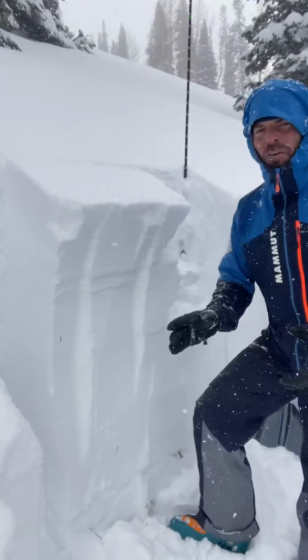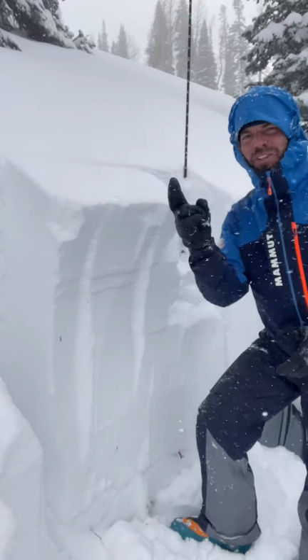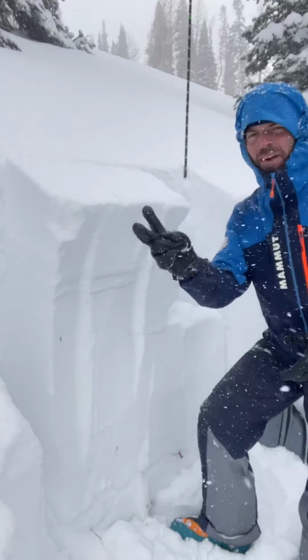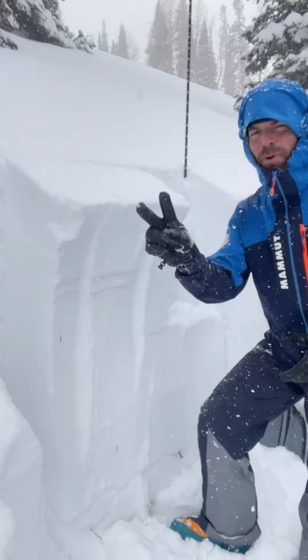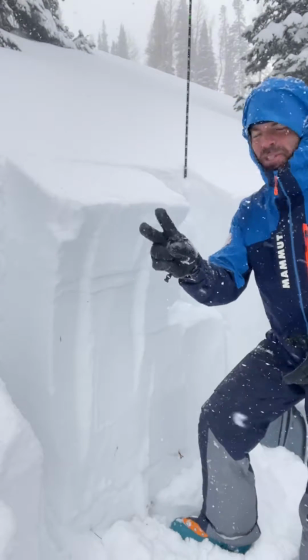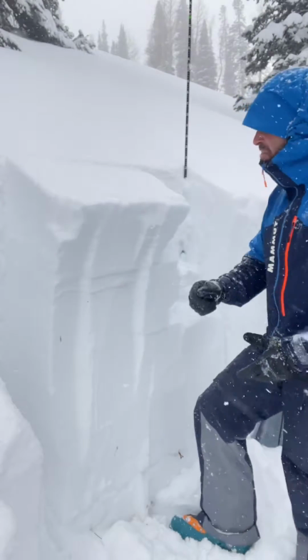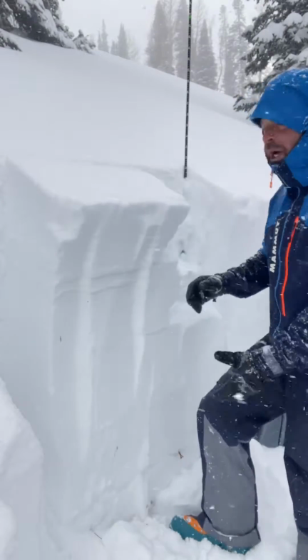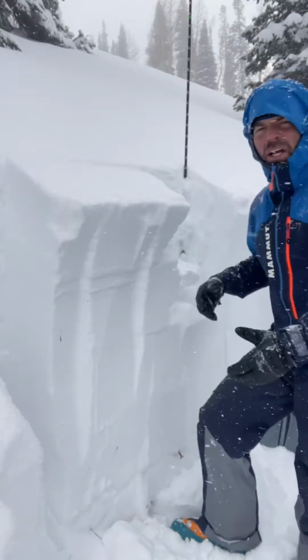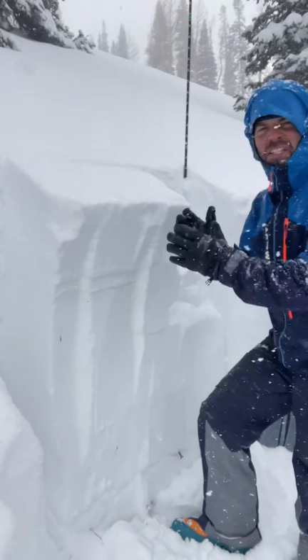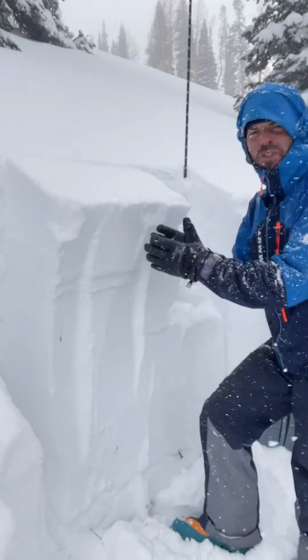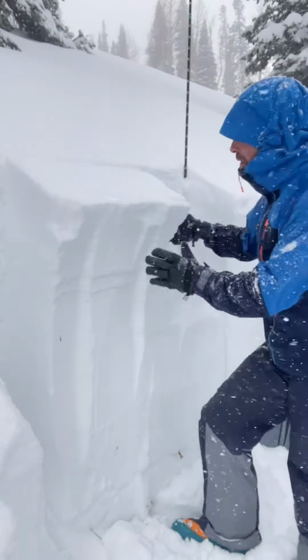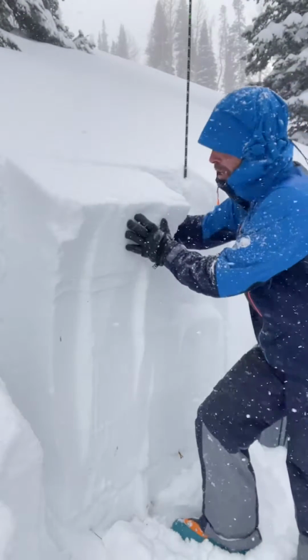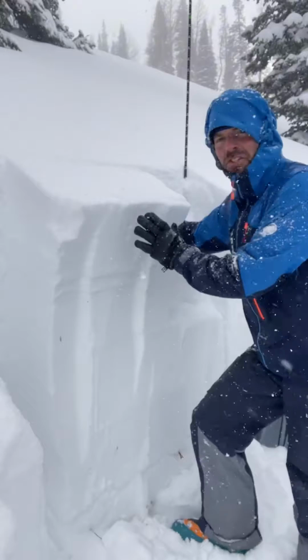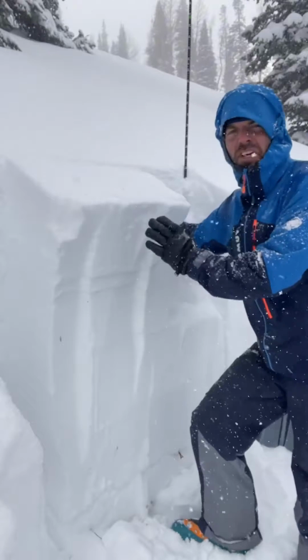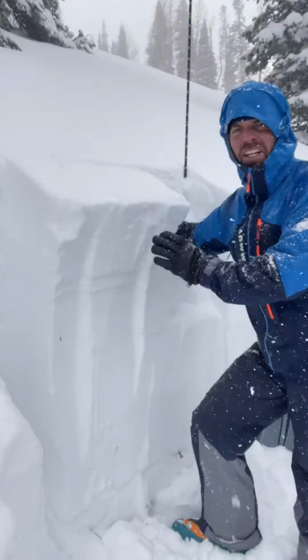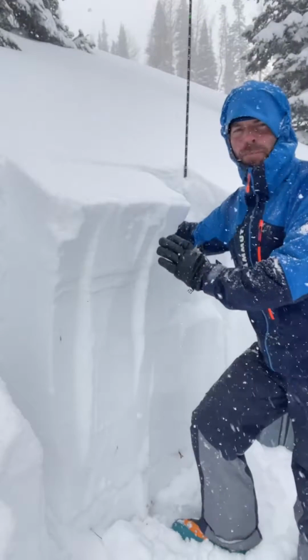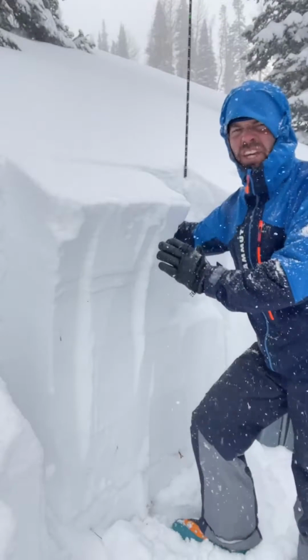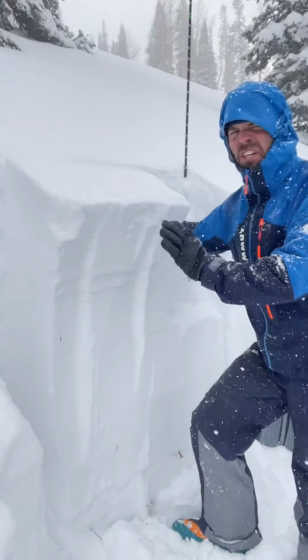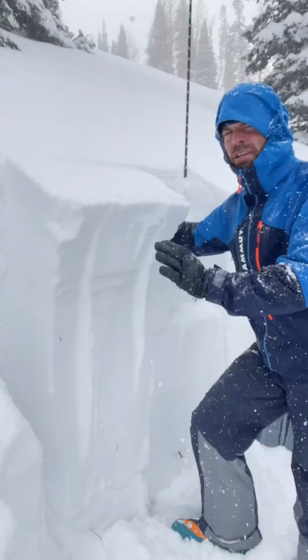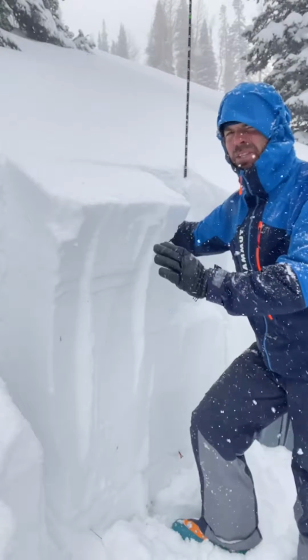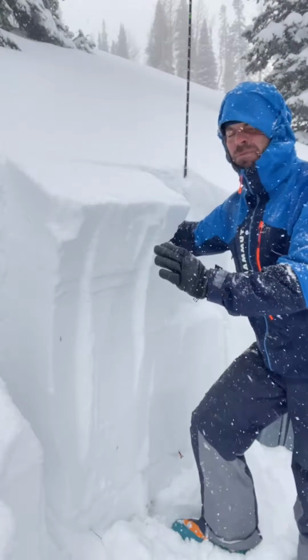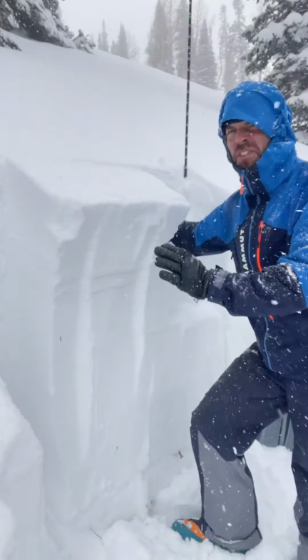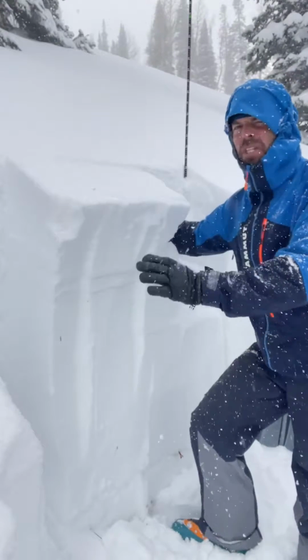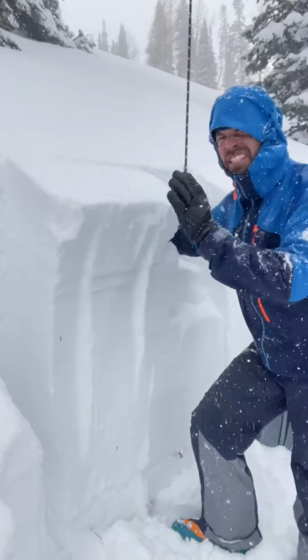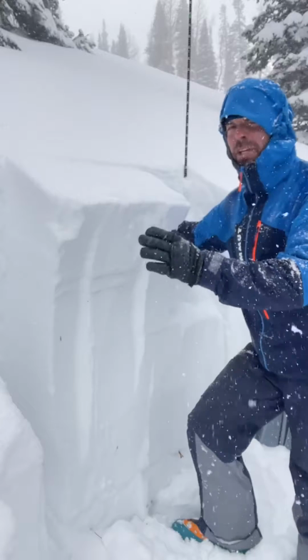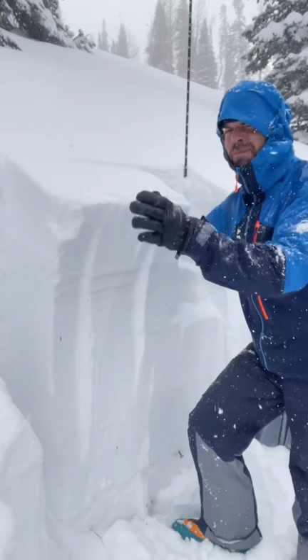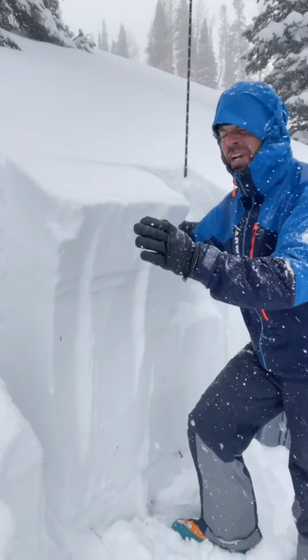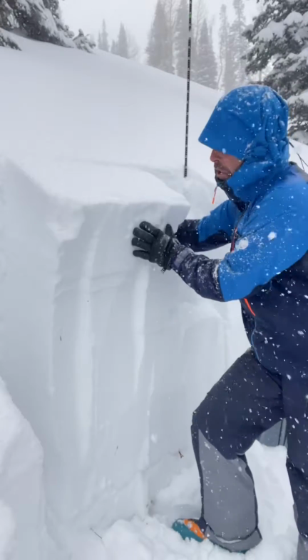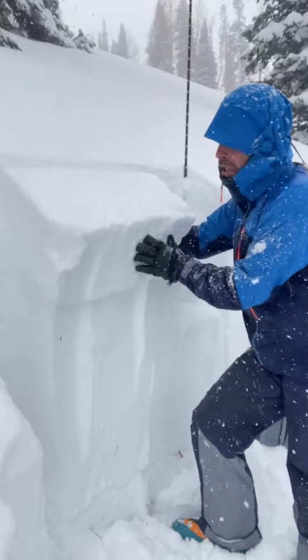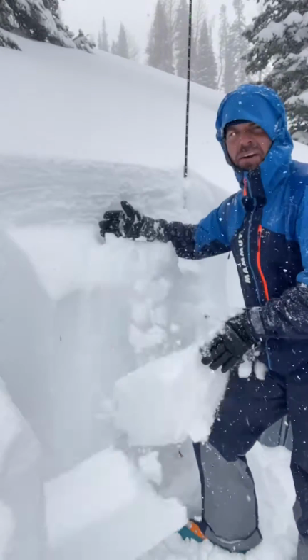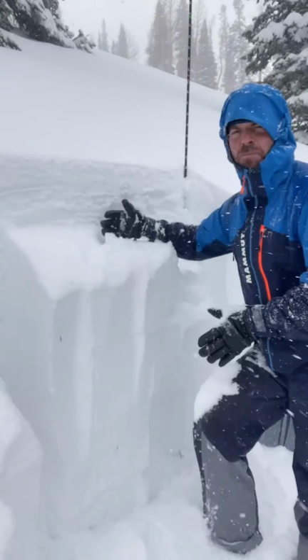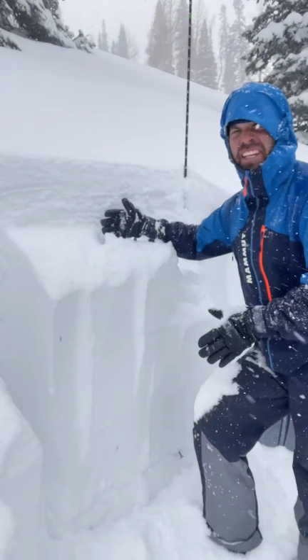We've got two avalanche problems. One is in the new snow right here. It's just starting to get a little more cohesion — we might be able to see some soft slabs. Definitely if the wind moves it around, you get avalanches breaking right there.